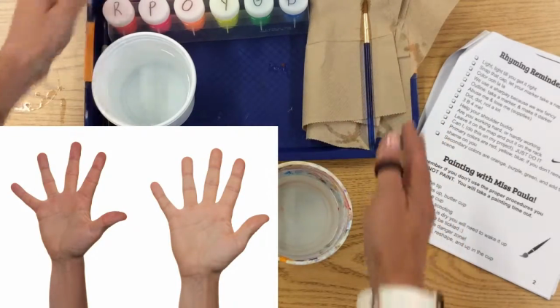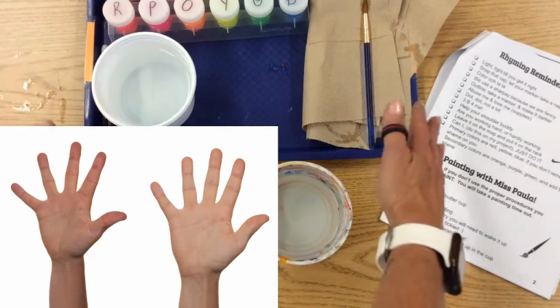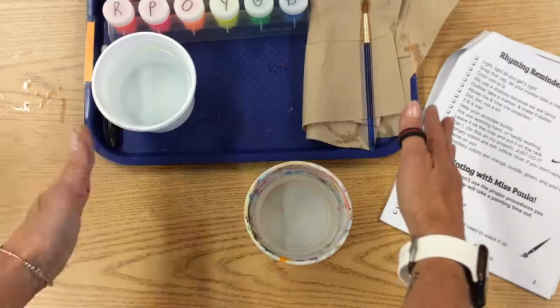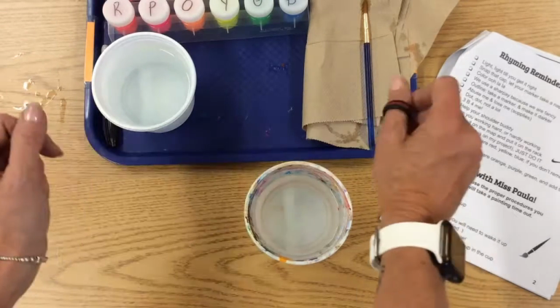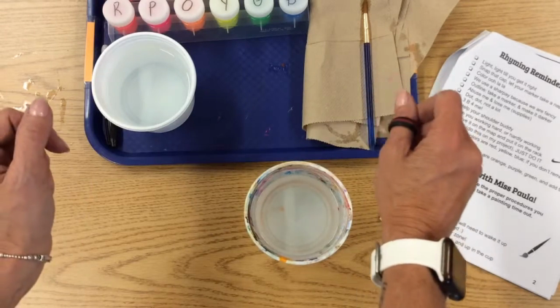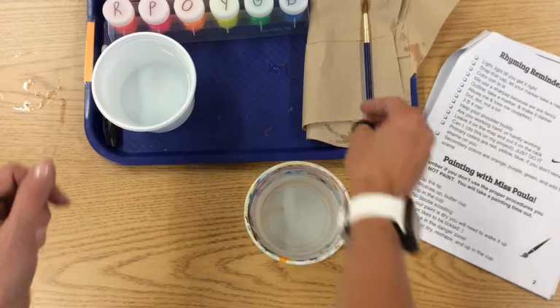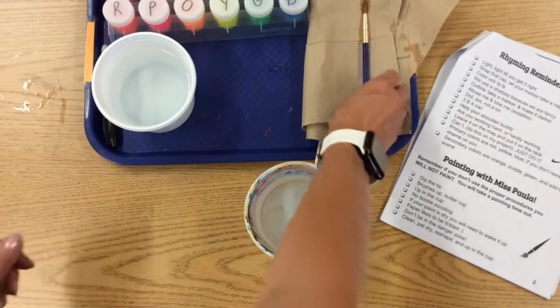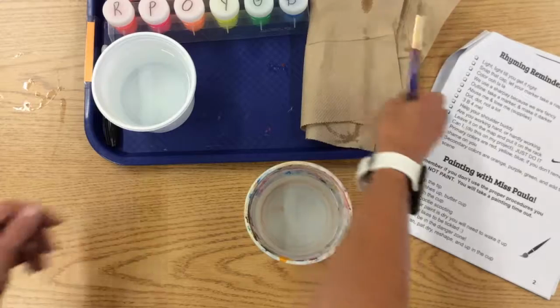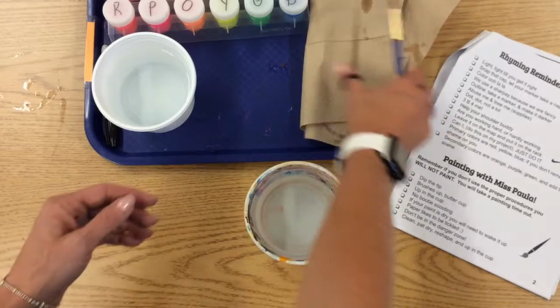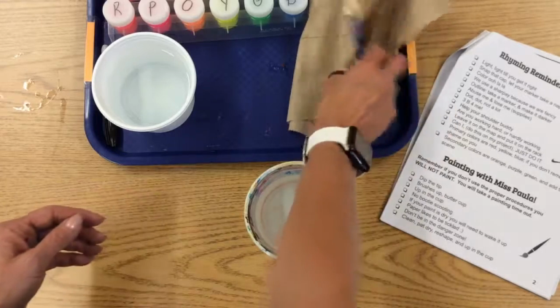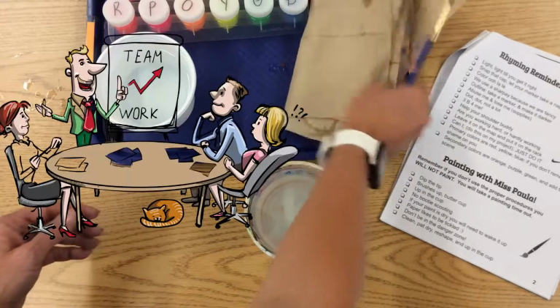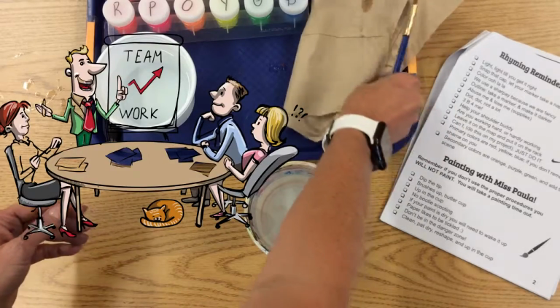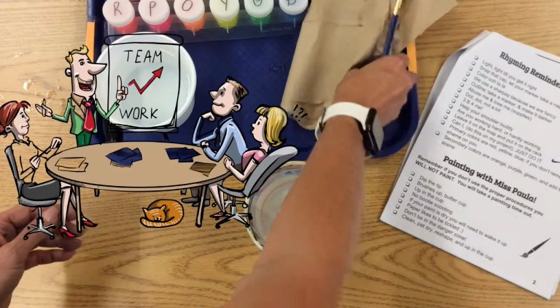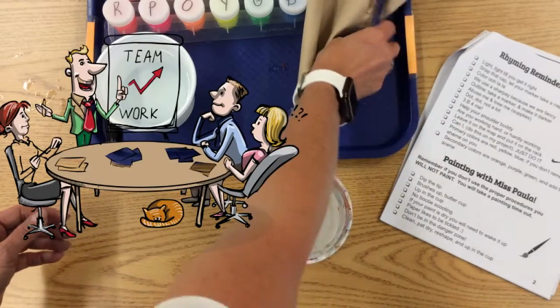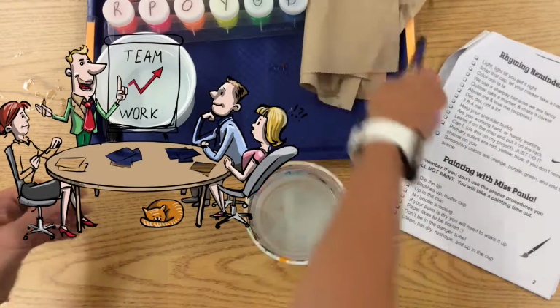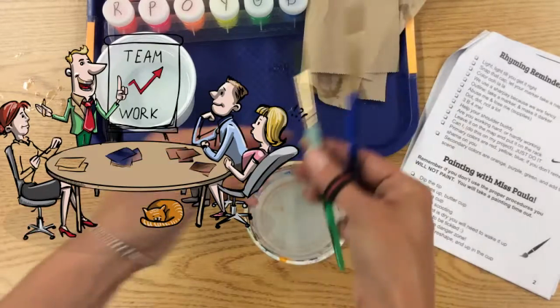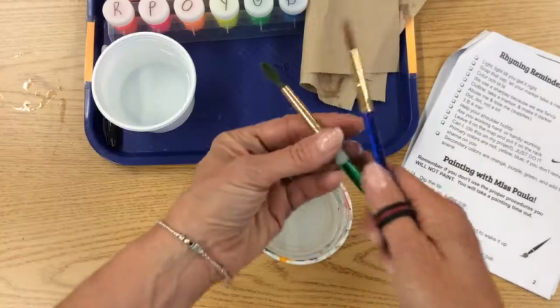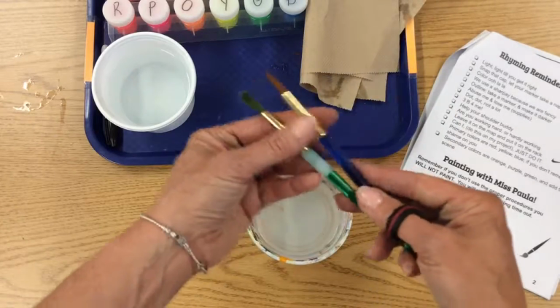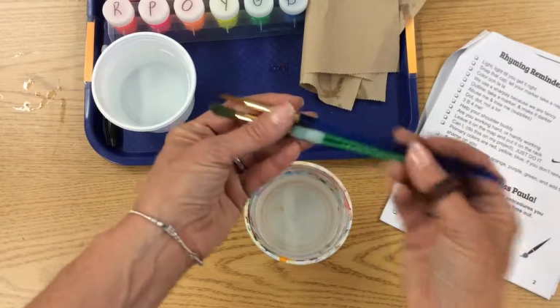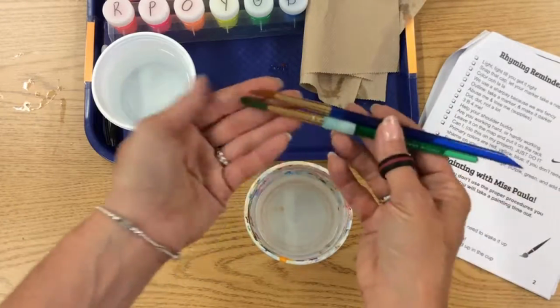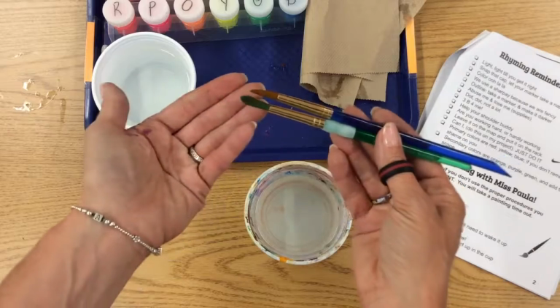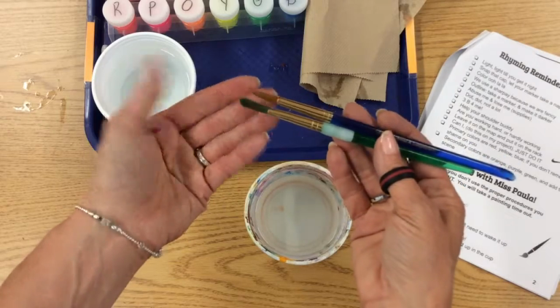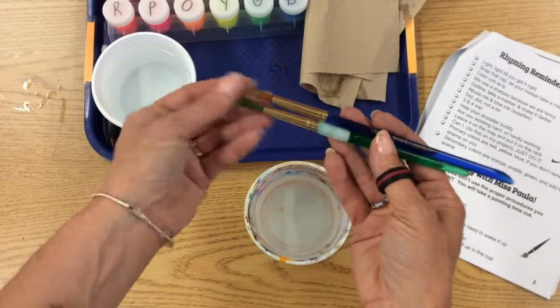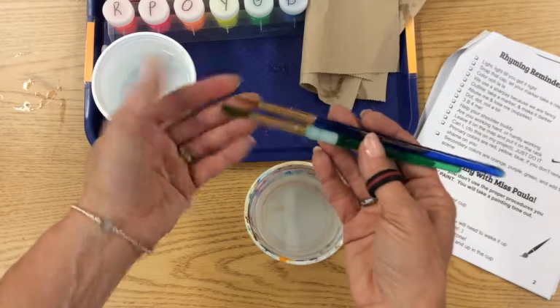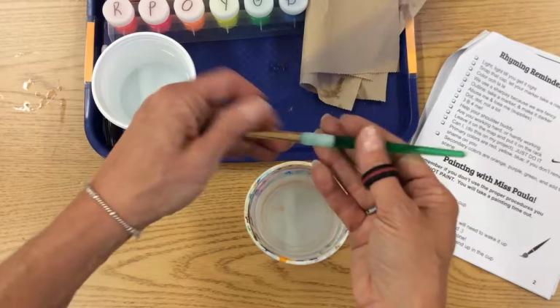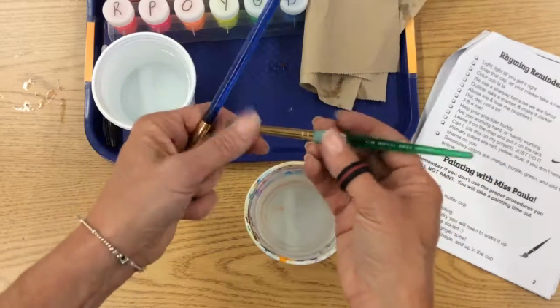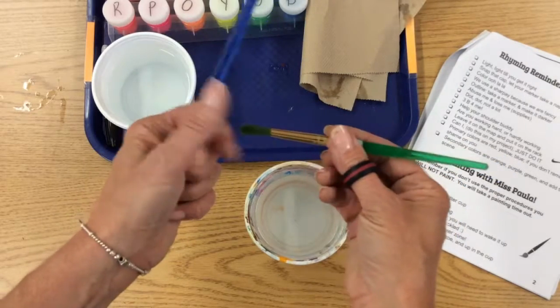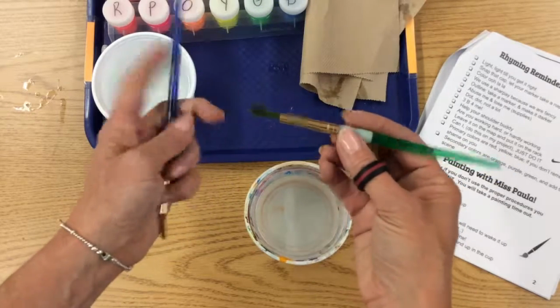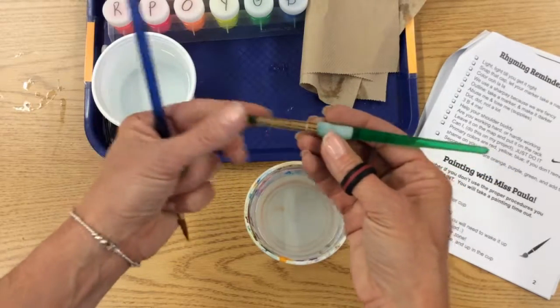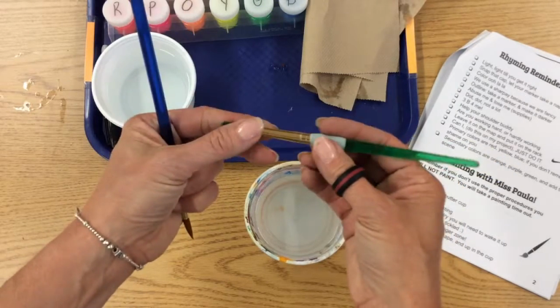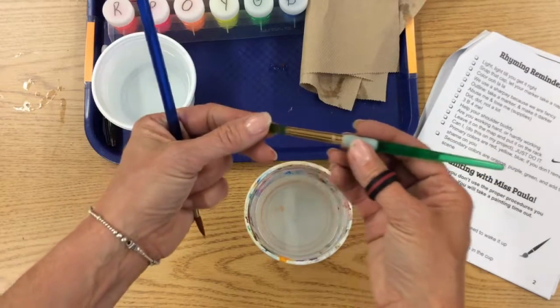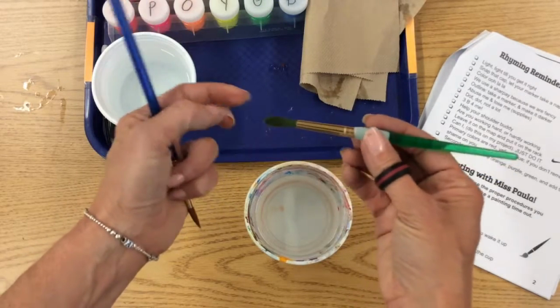The trays will look like this. If you need more paper towels, you go get them. We work together as a team. Your paintbrush might look like either one of these — these are both Miss Paula's. They are both round. This one has a grippy. We take care of our stuff that's in here.